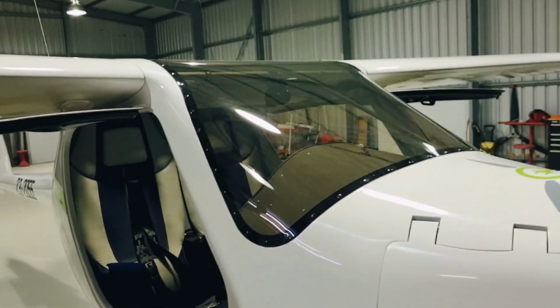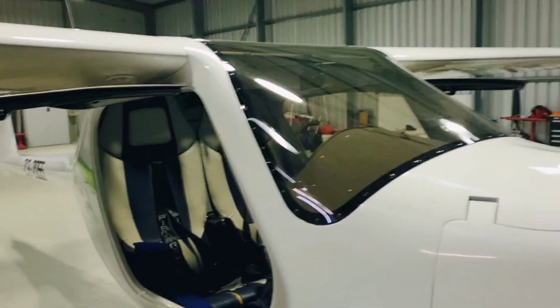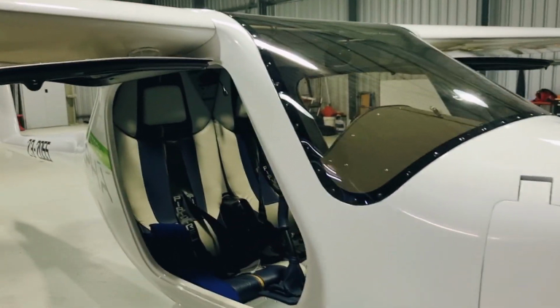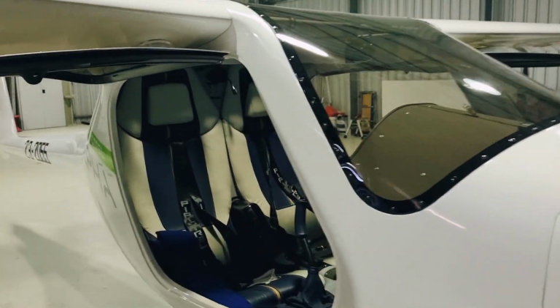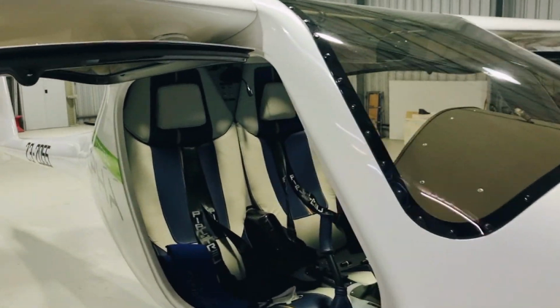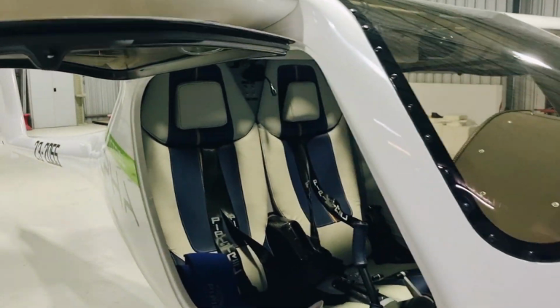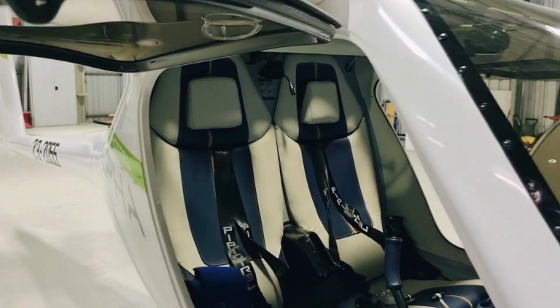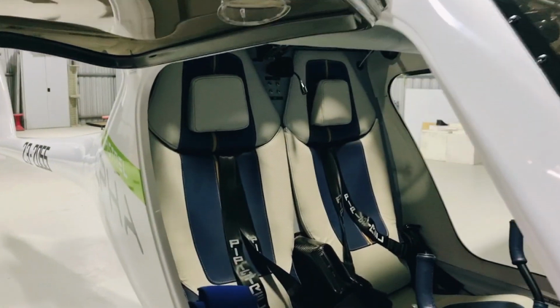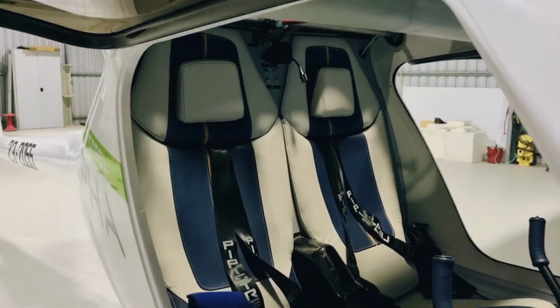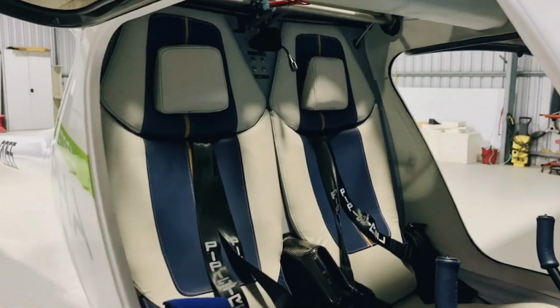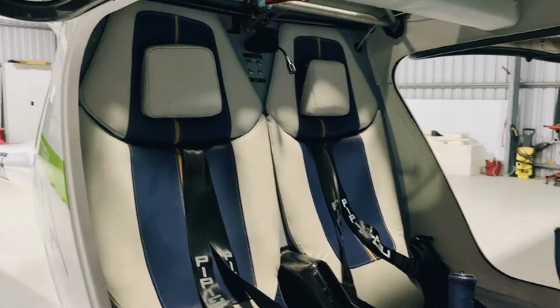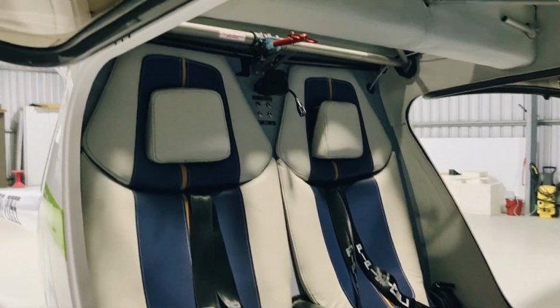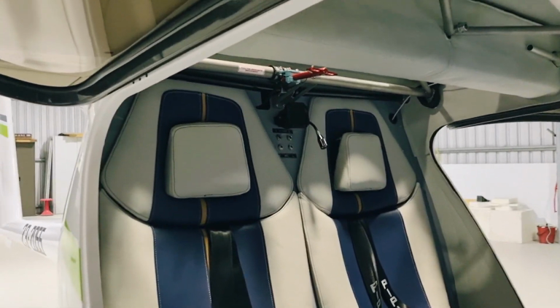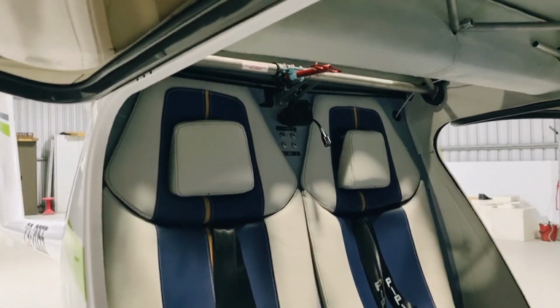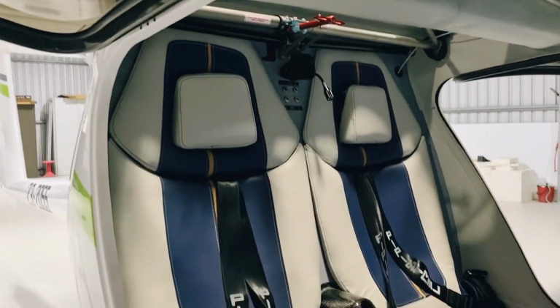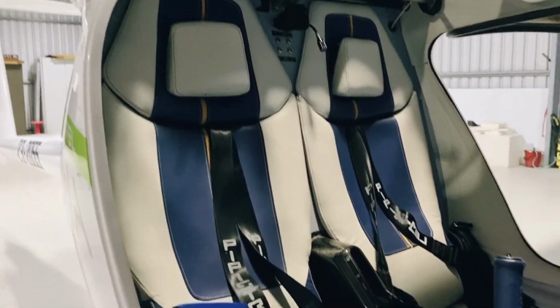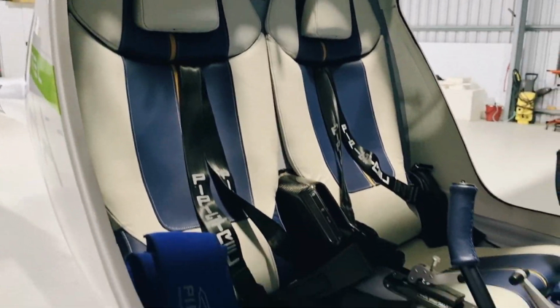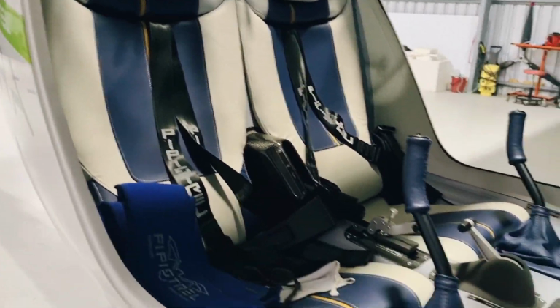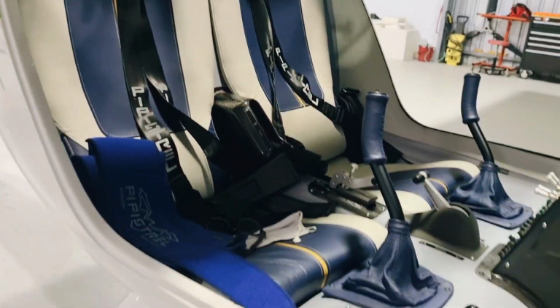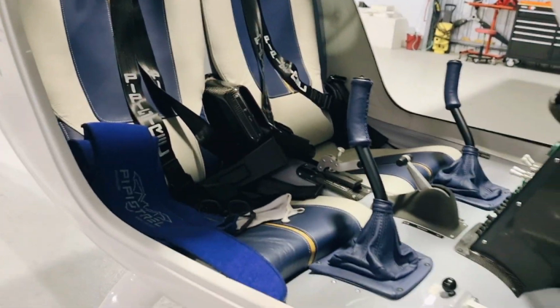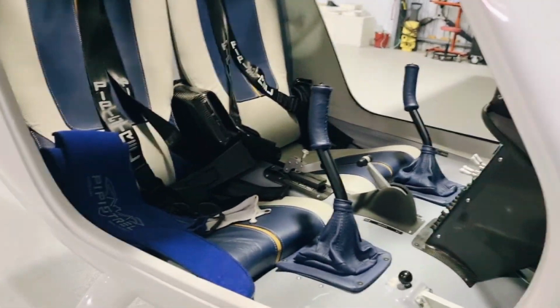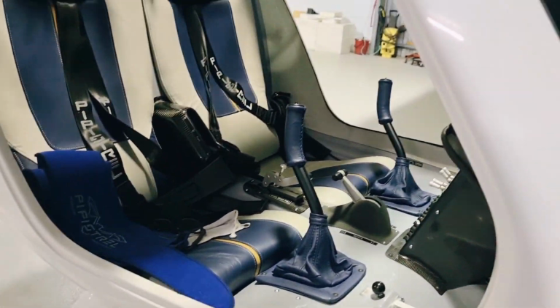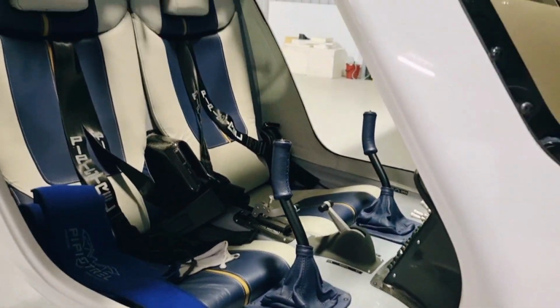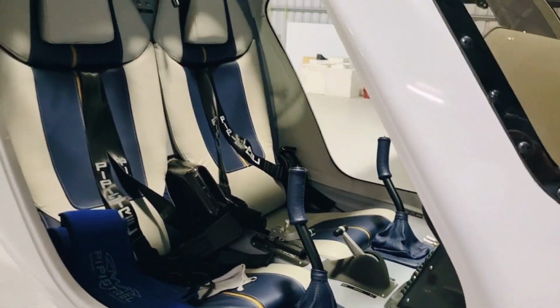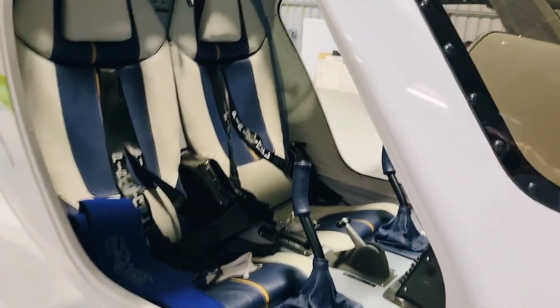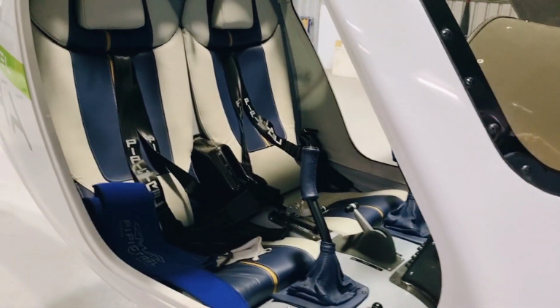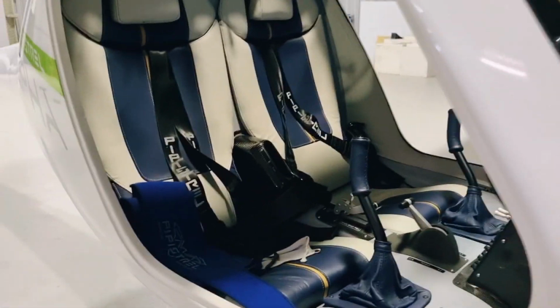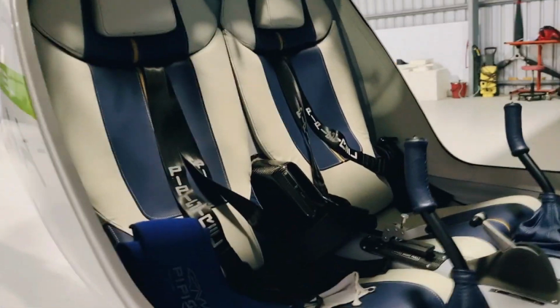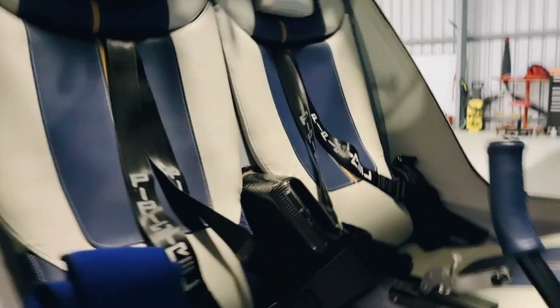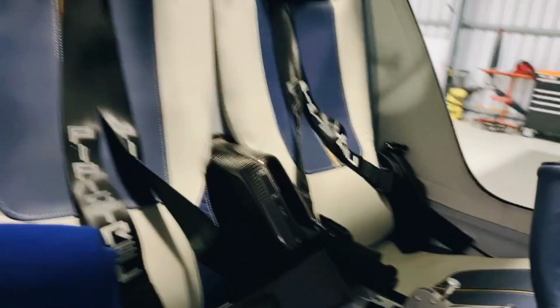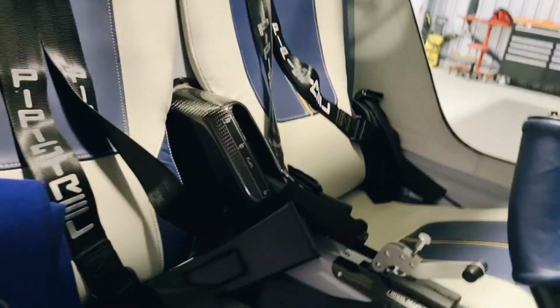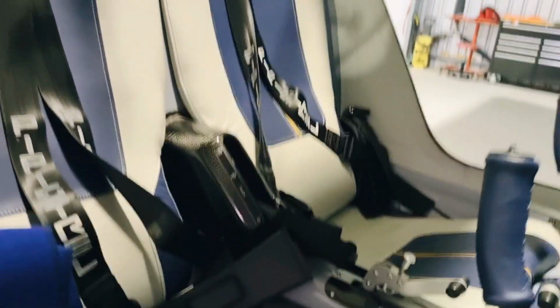We've actually been spending a bit of time trying to run down this aircraft today because it's going to be stored for a few days and we need to store it without full power.